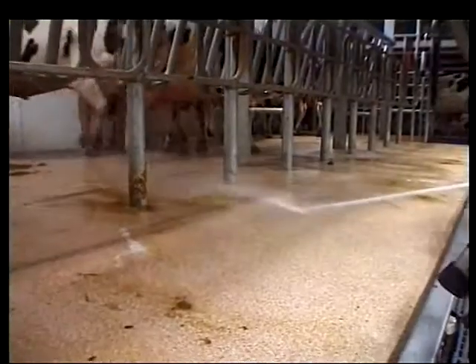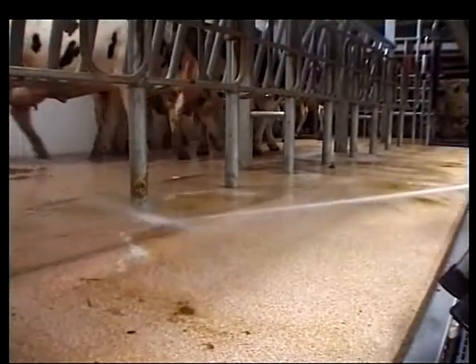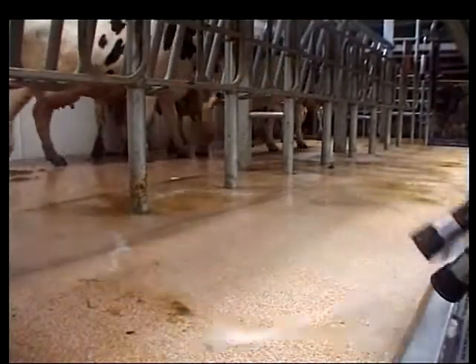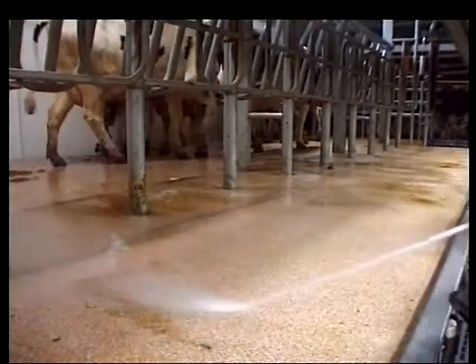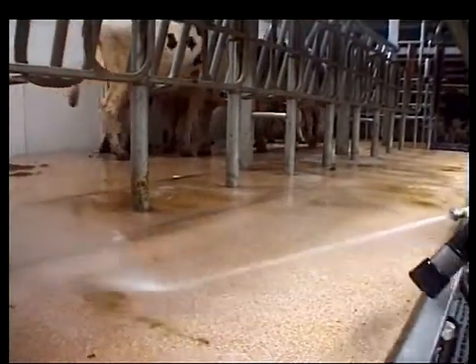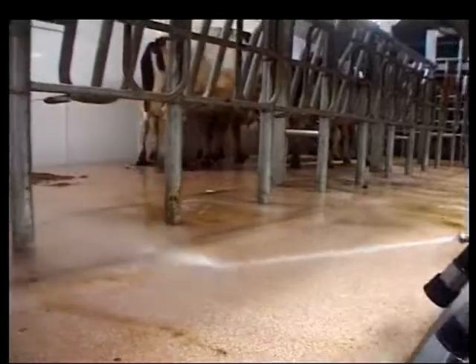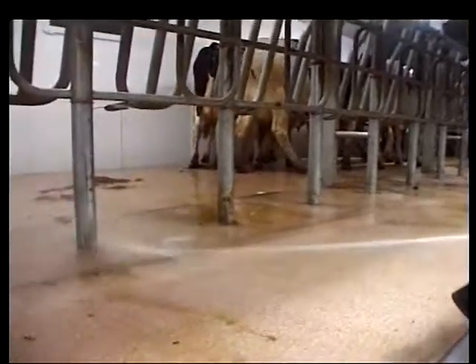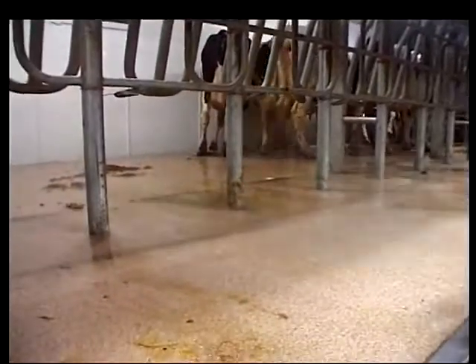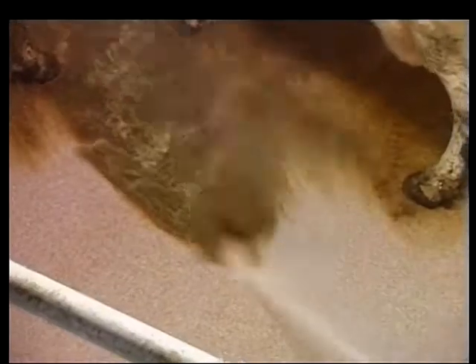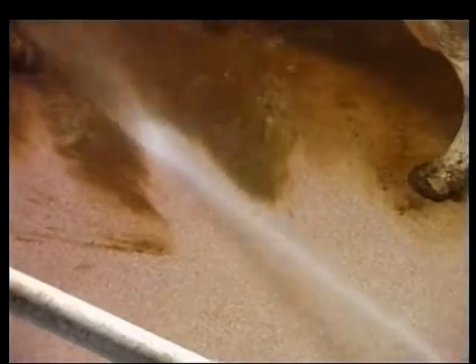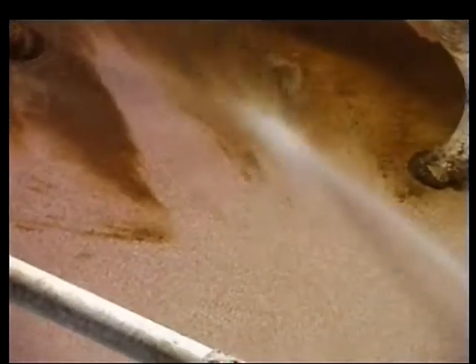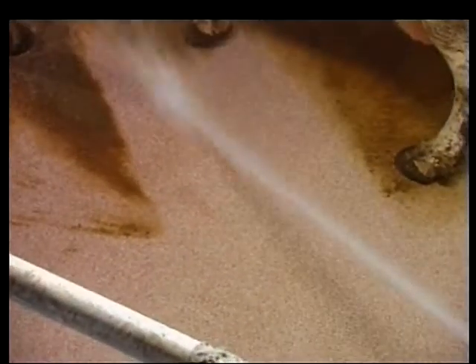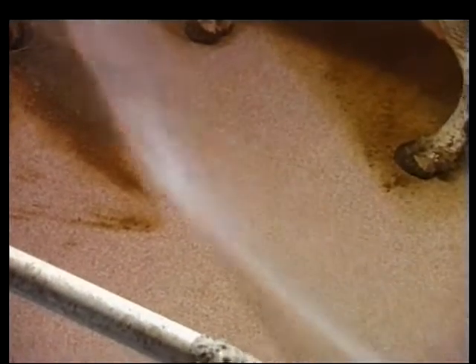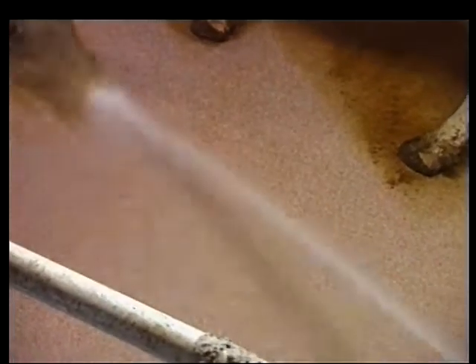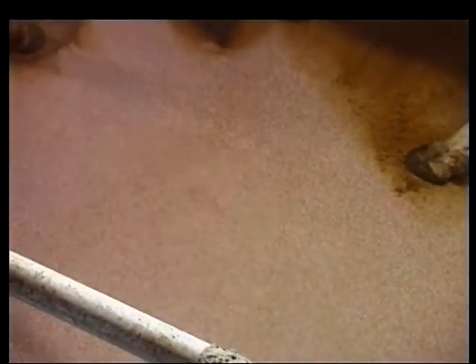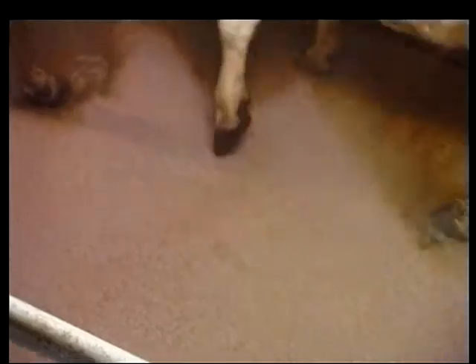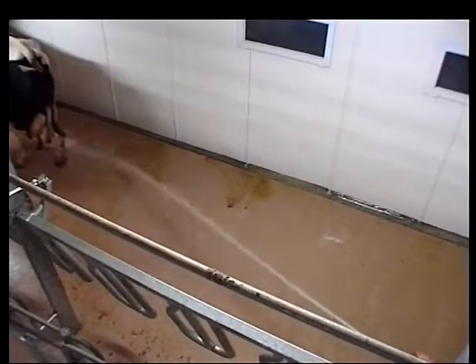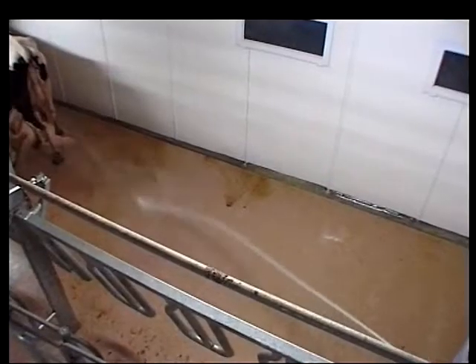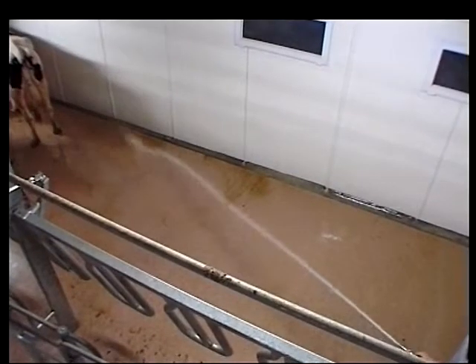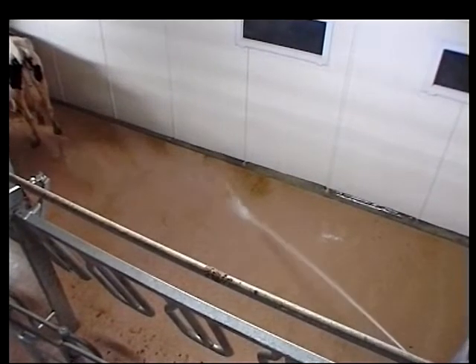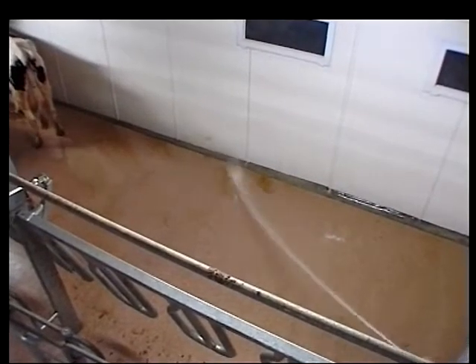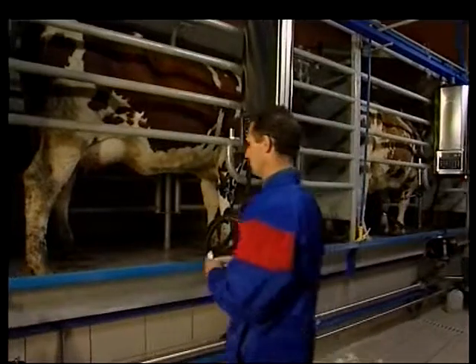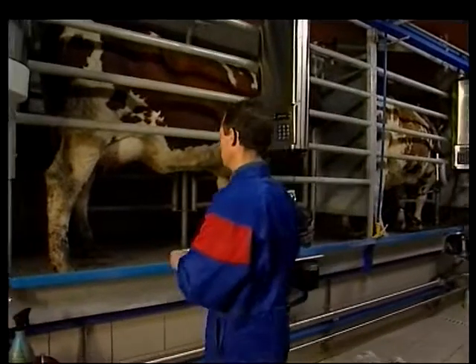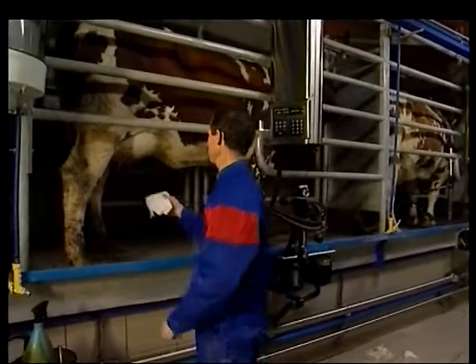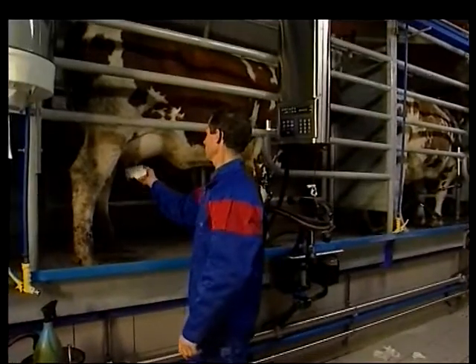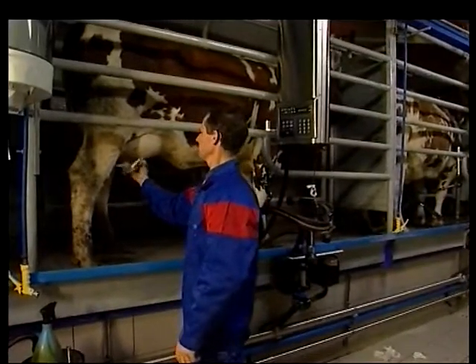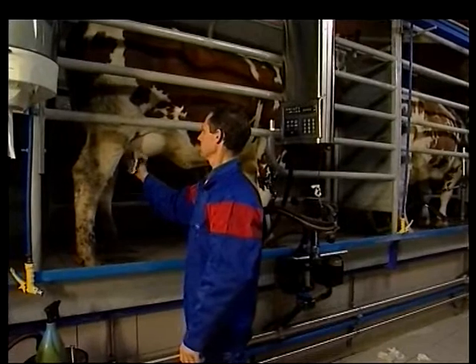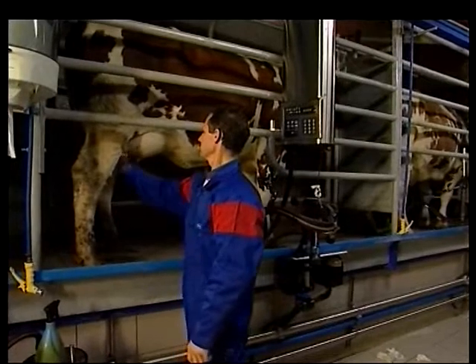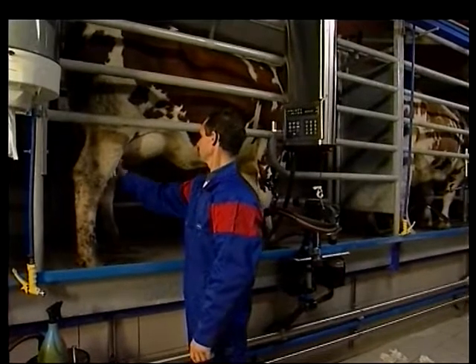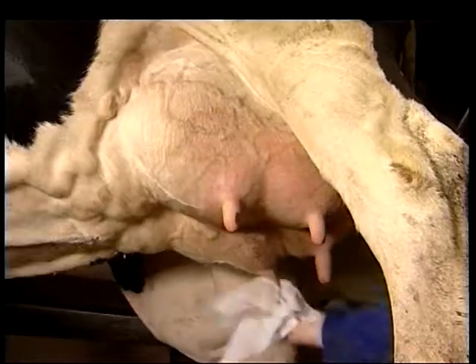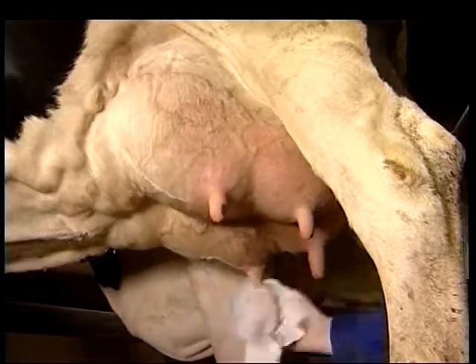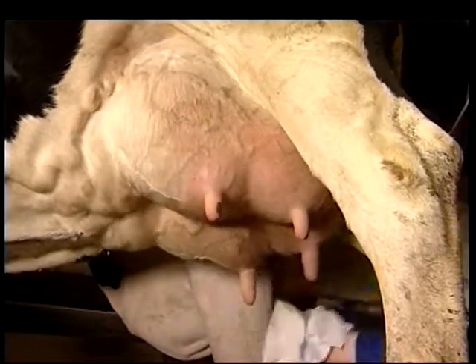Hygienic milk production starts with the structure of the milking parlor. It has to be designed so that it can be totally cleaned before and after every milking, and so that every cow can be examined and prepared before the milking clusters are attached.